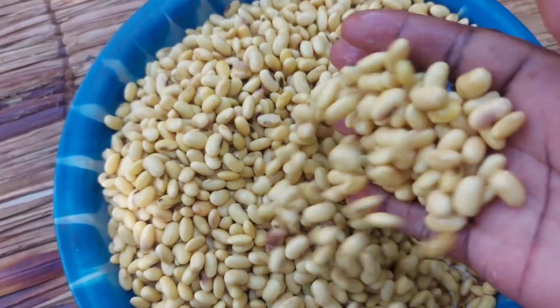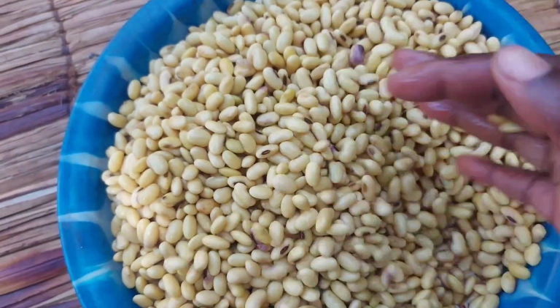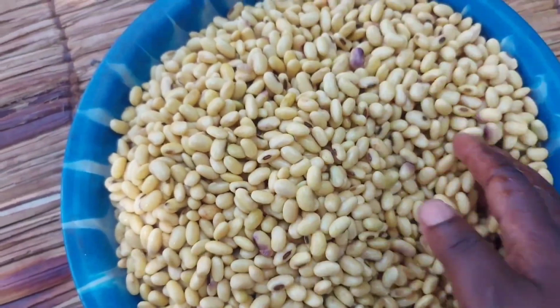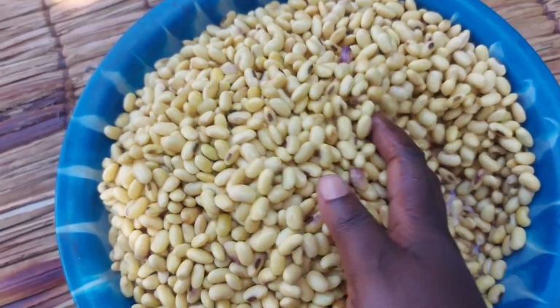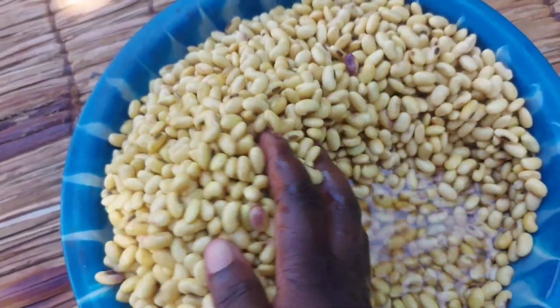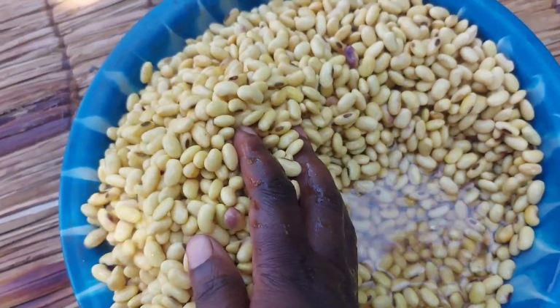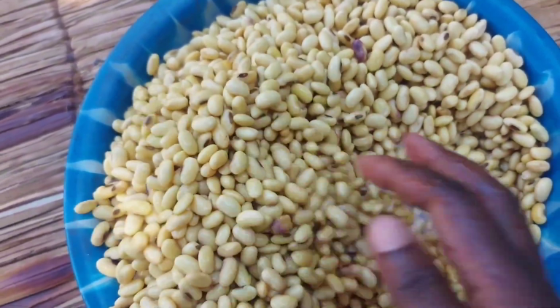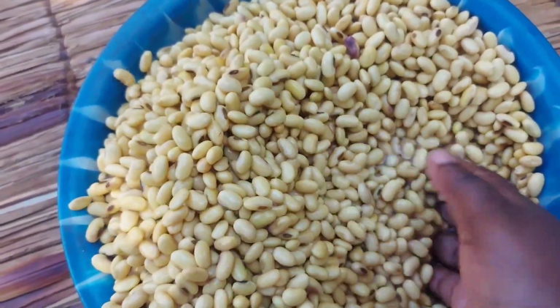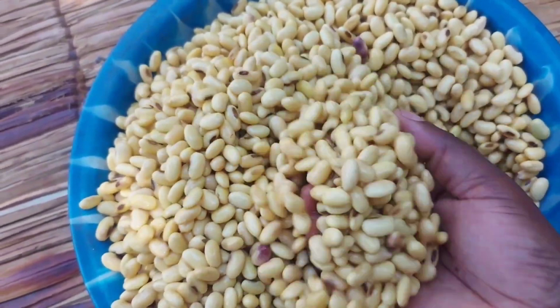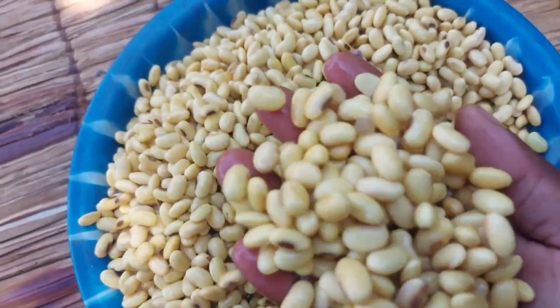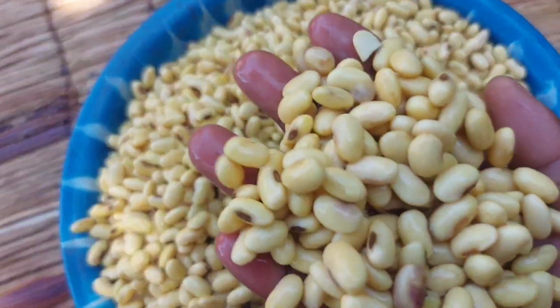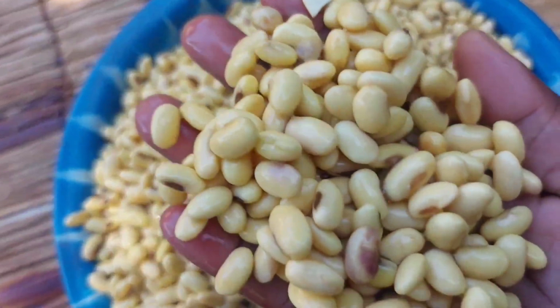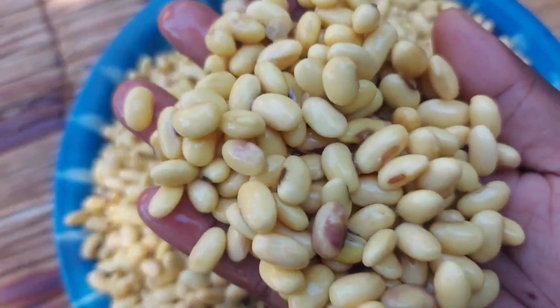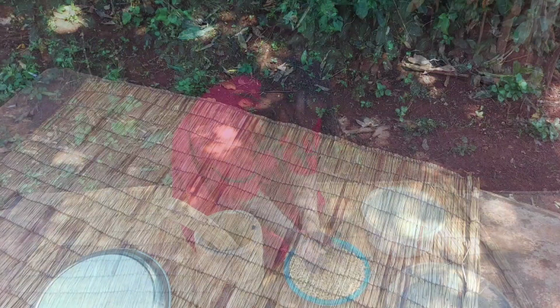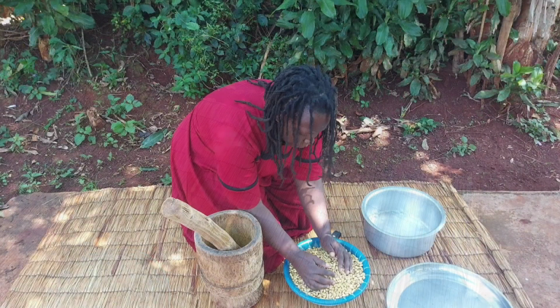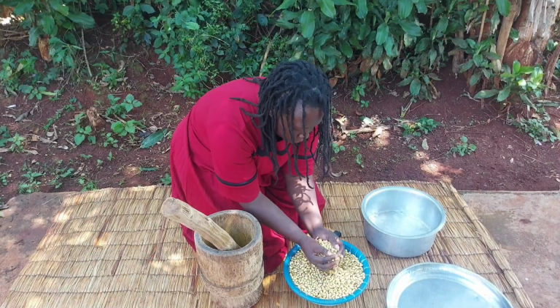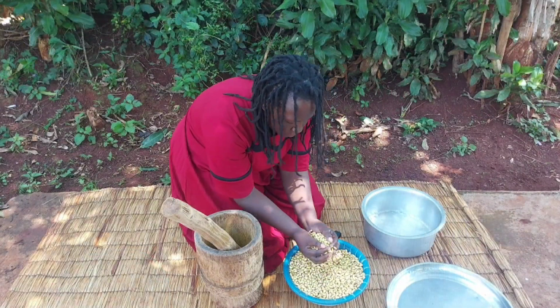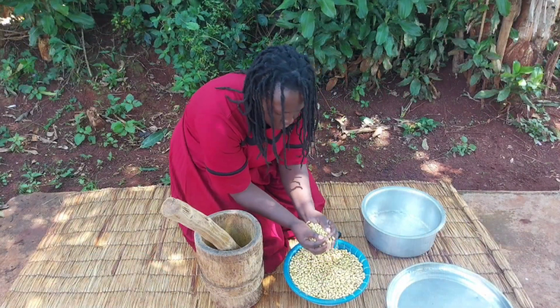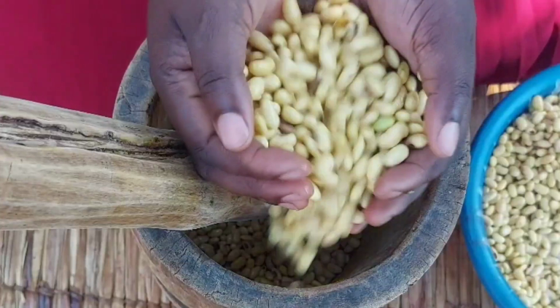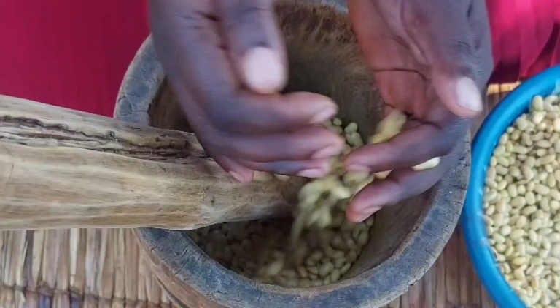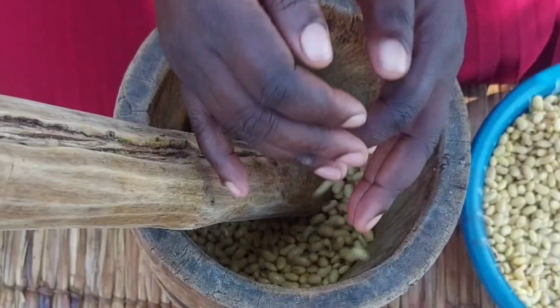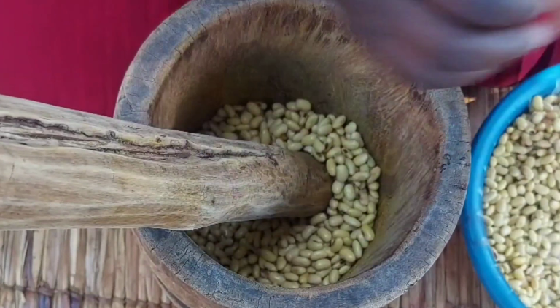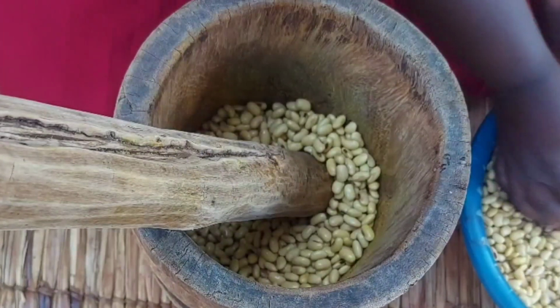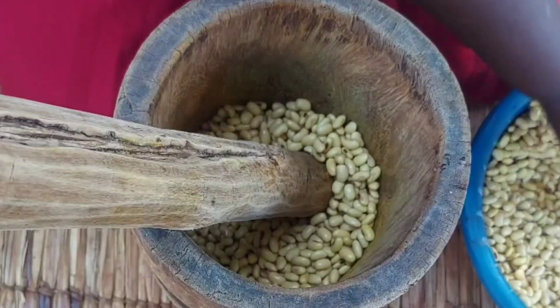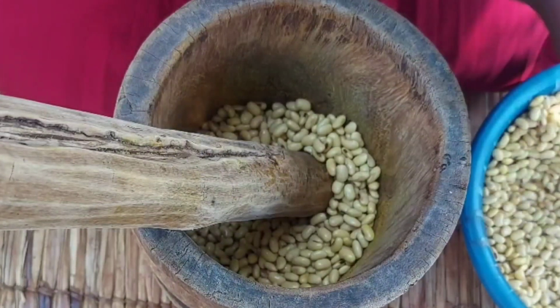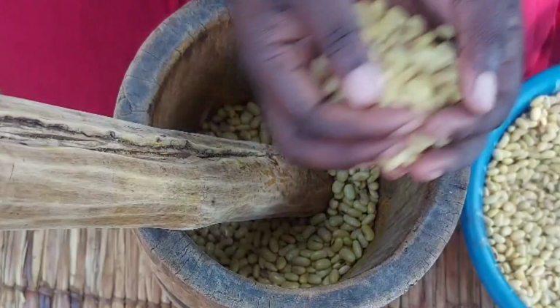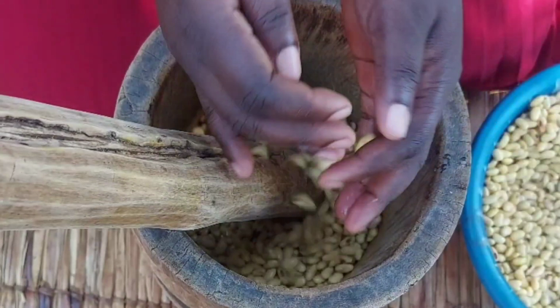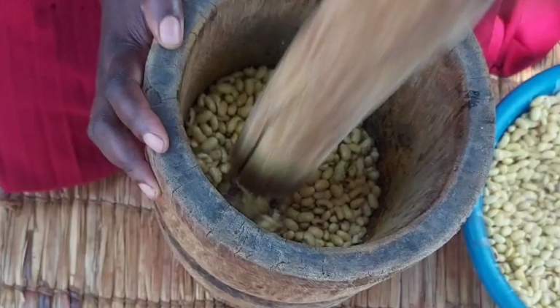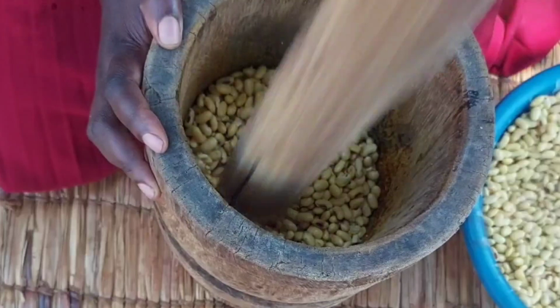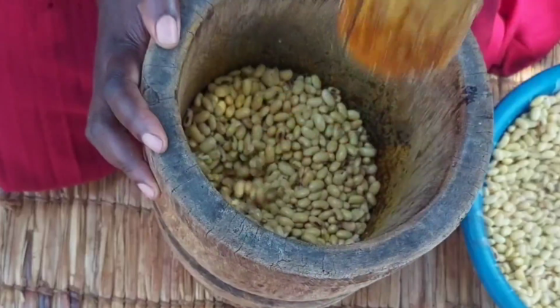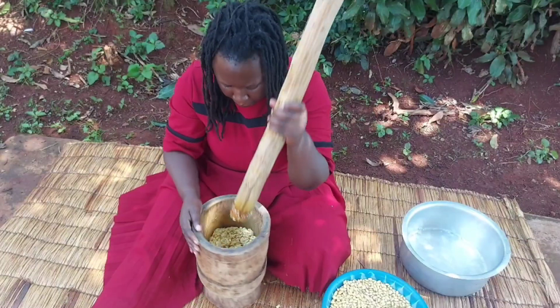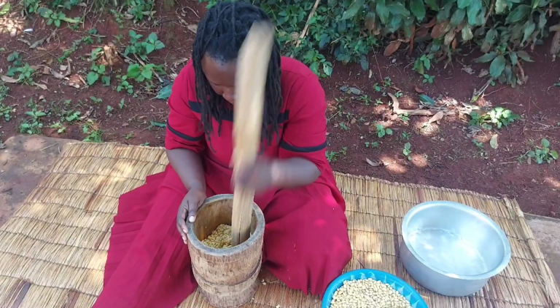After the 12 hours, you can see our beans have doubled in size. I'll go ahead and scoop them bit by bit from the water and put them in the mortar and pound until I get a fine paste.